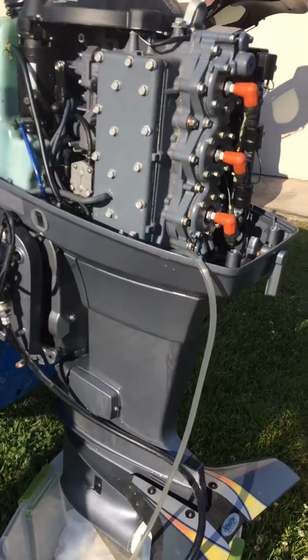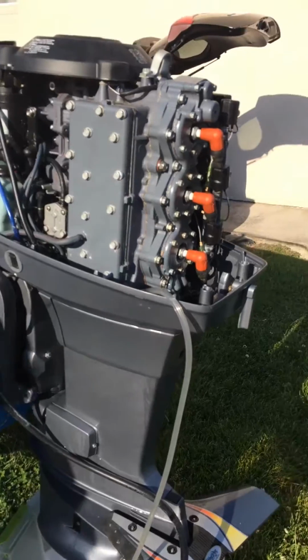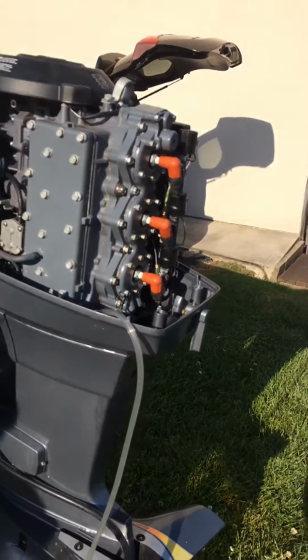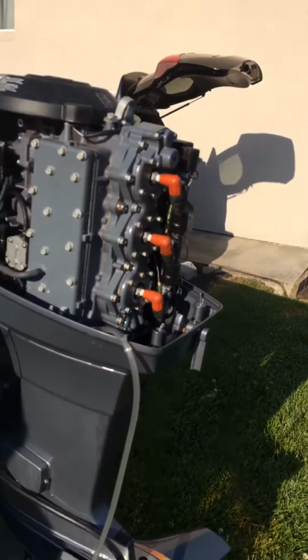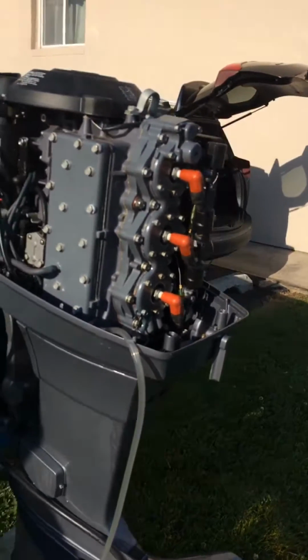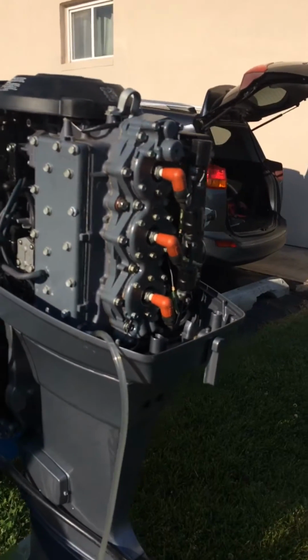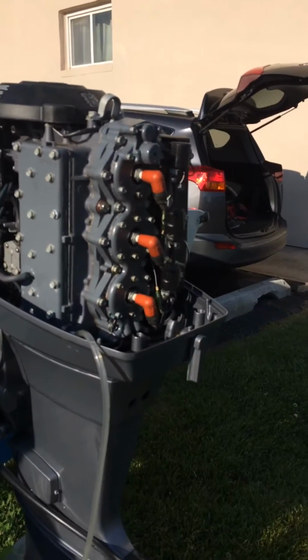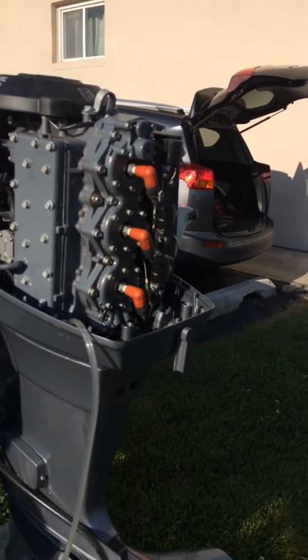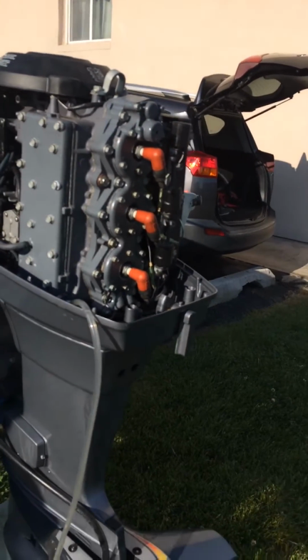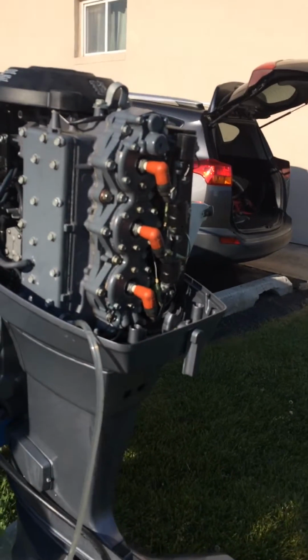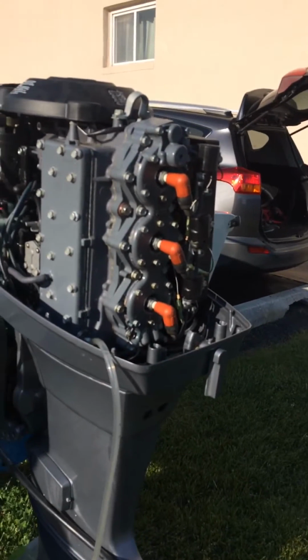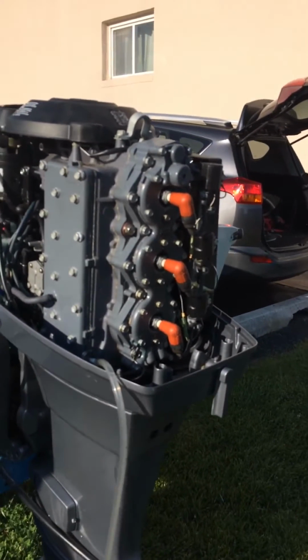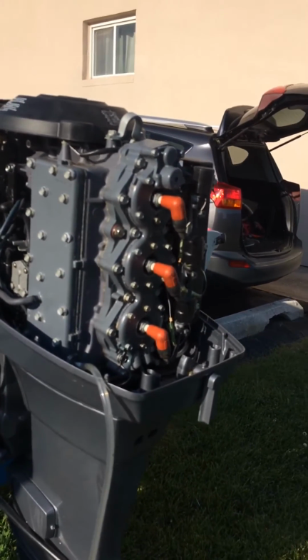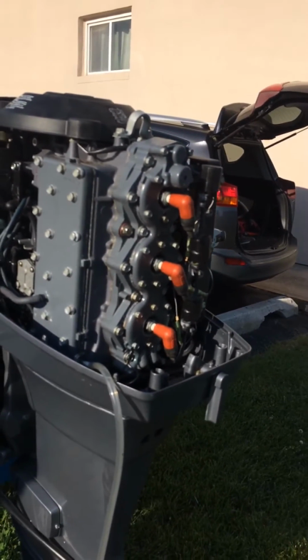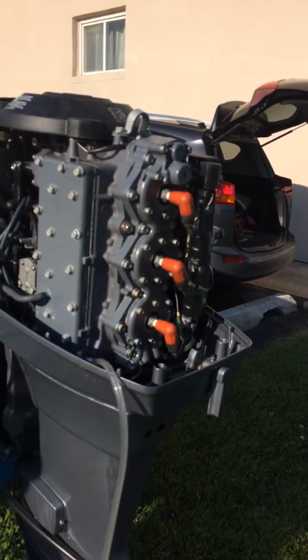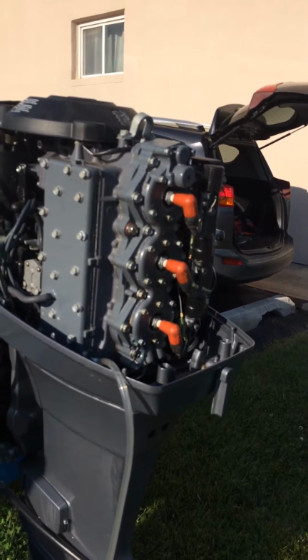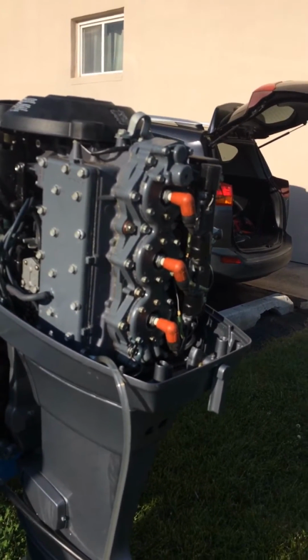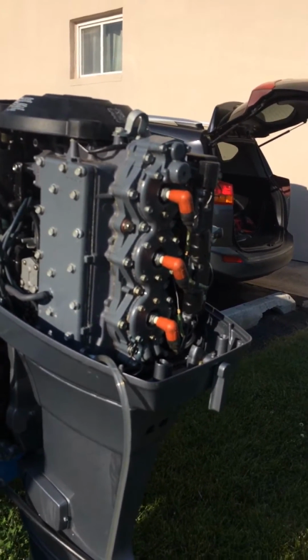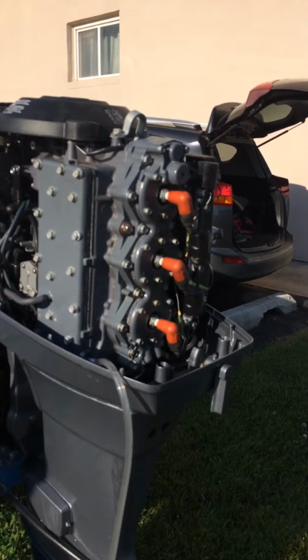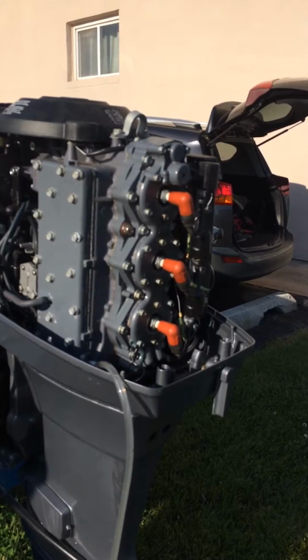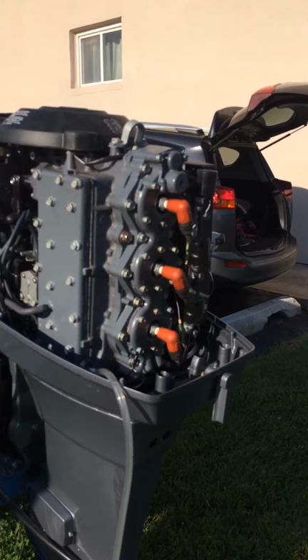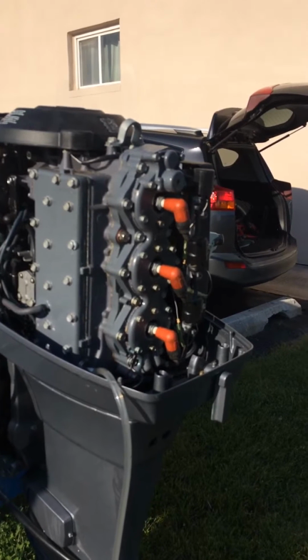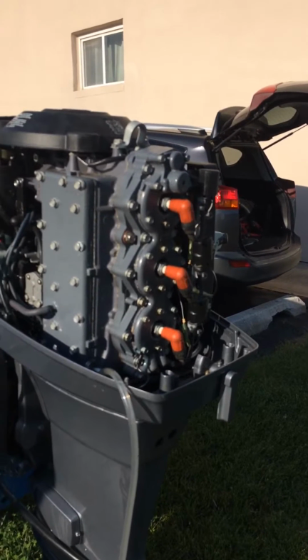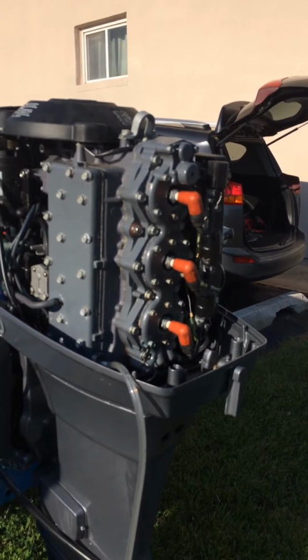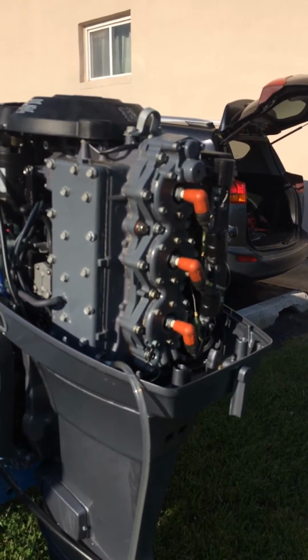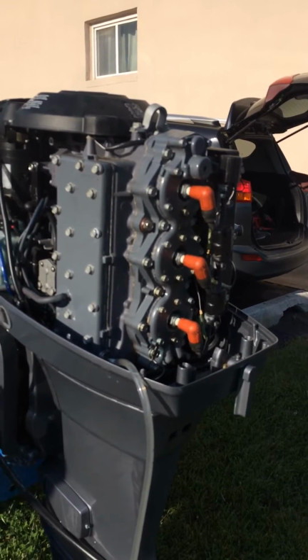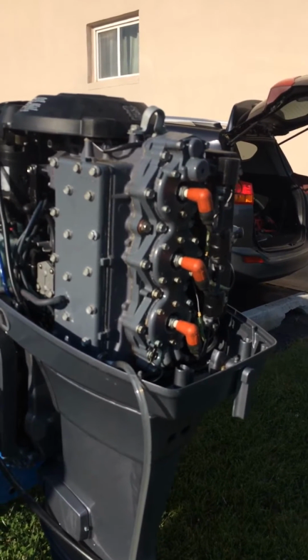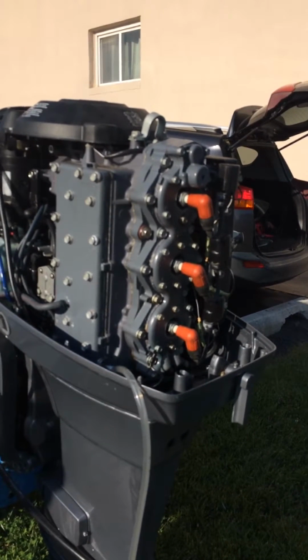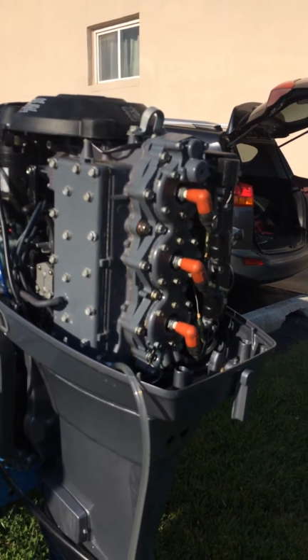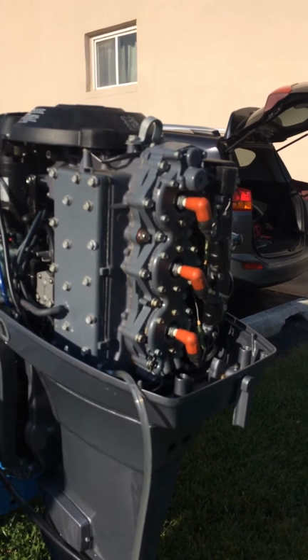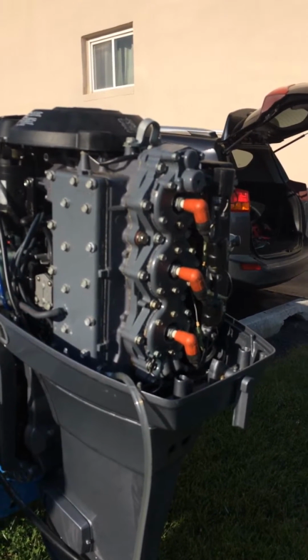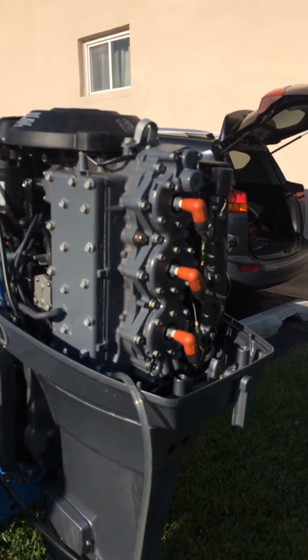Okay, YouTube. I'm working on this boat motor. It's a 90 horsepower Yamaha and the motor was overheating, so we're flushing it out.